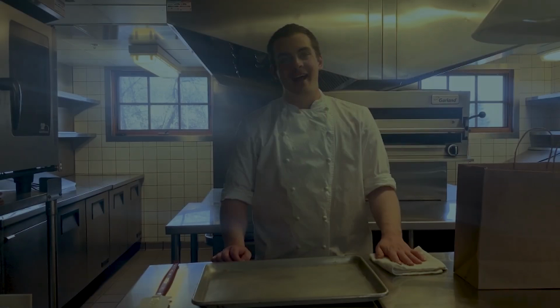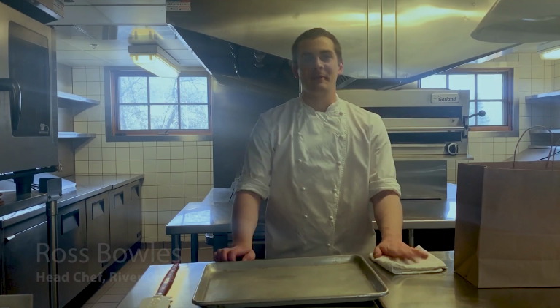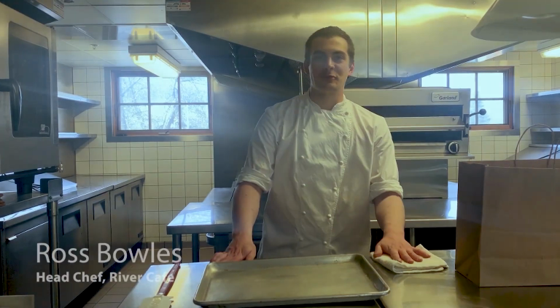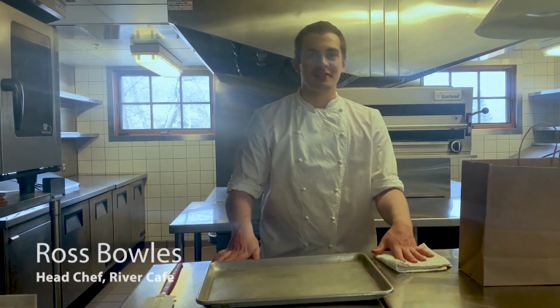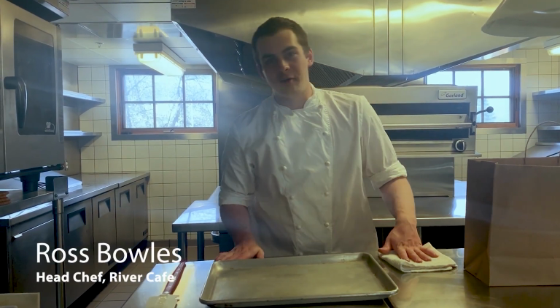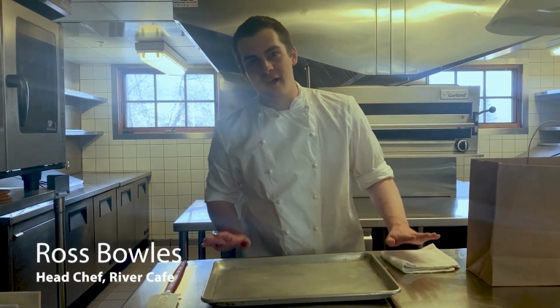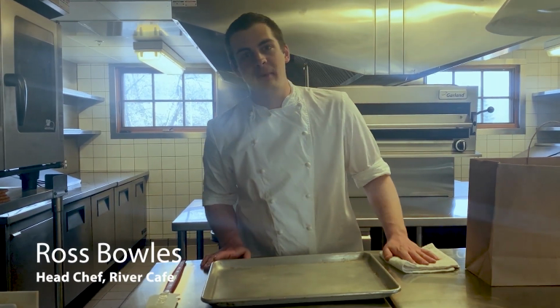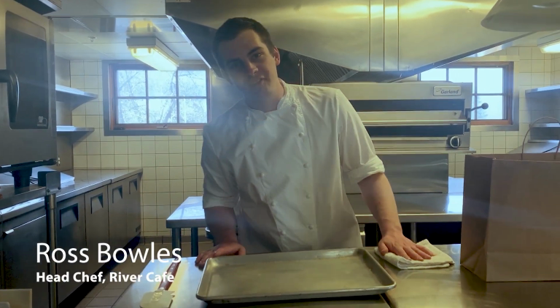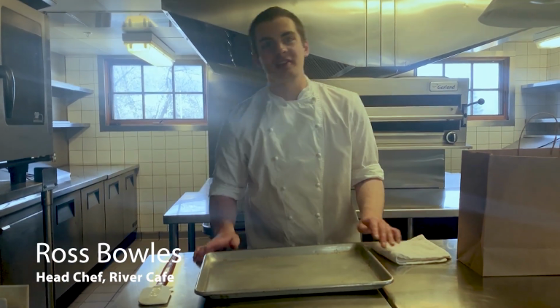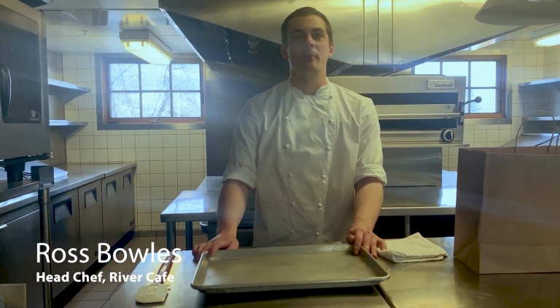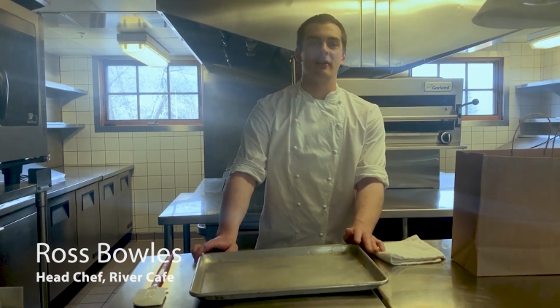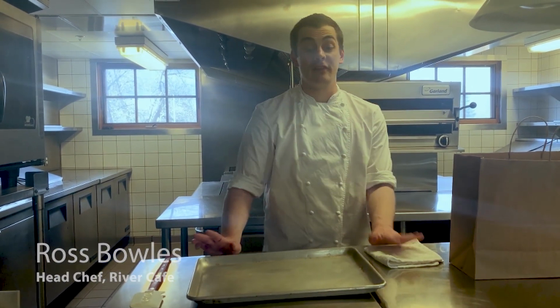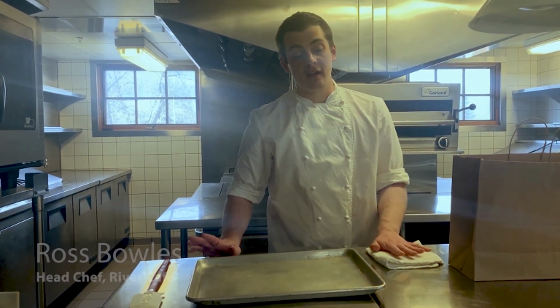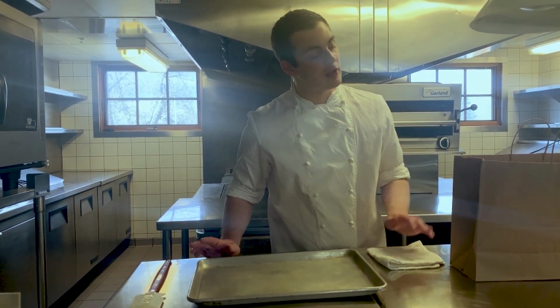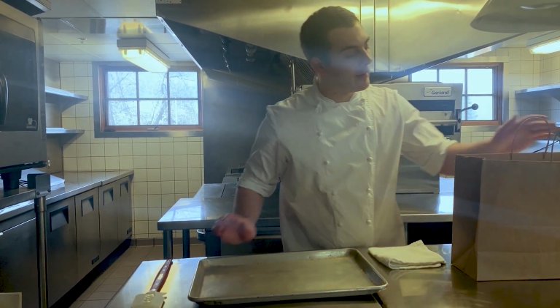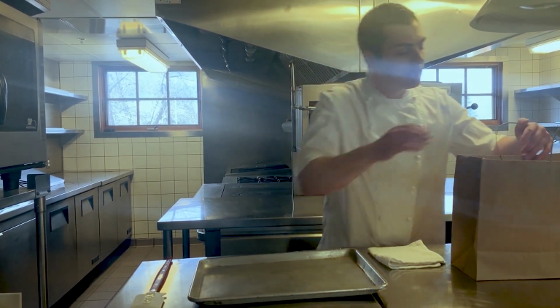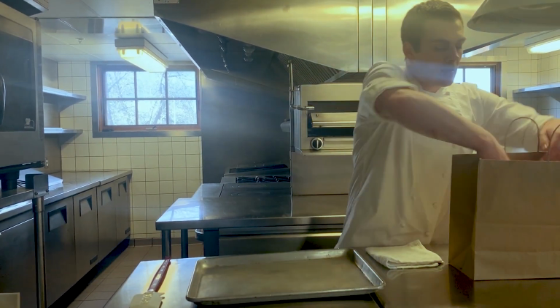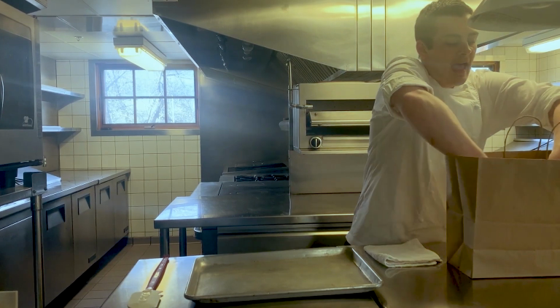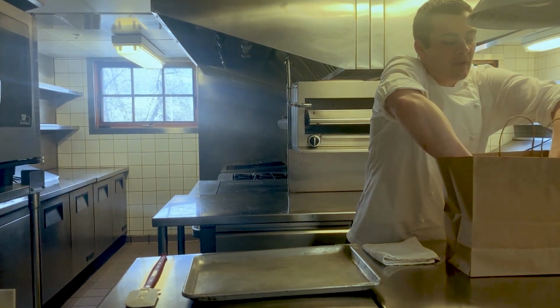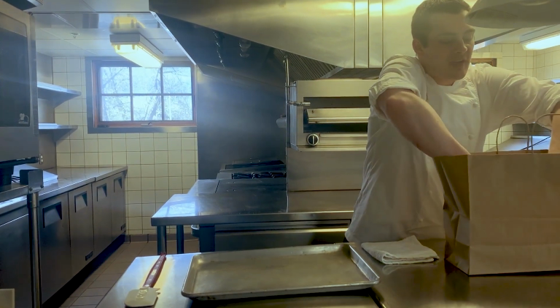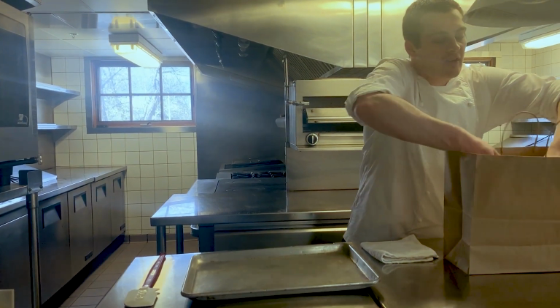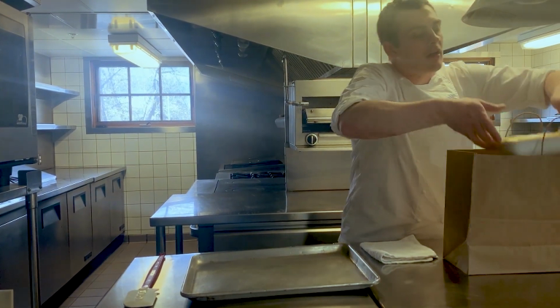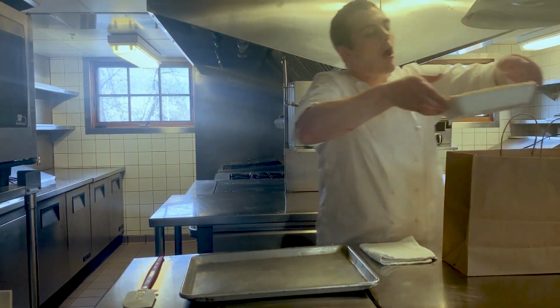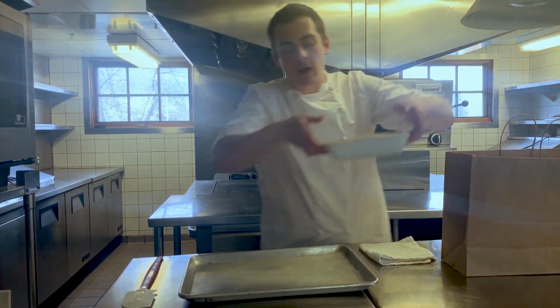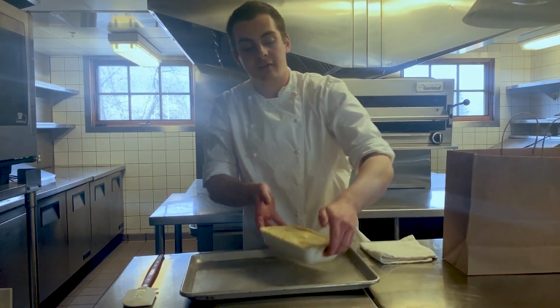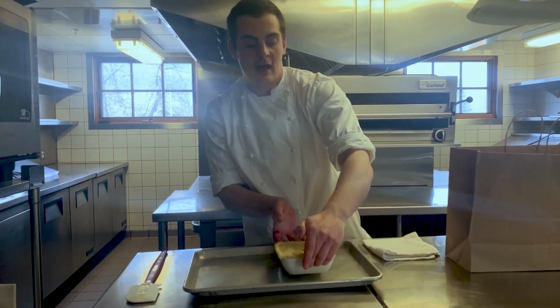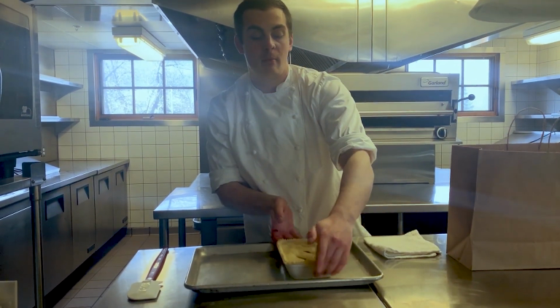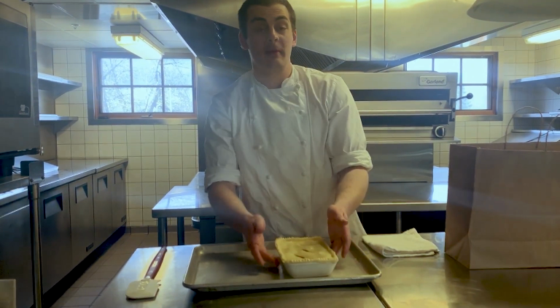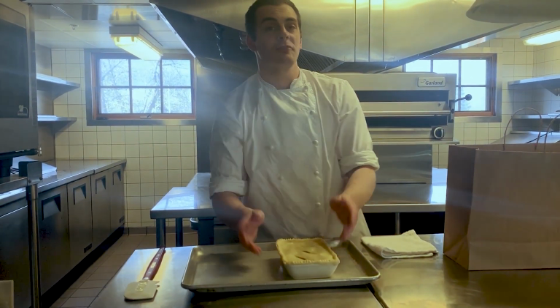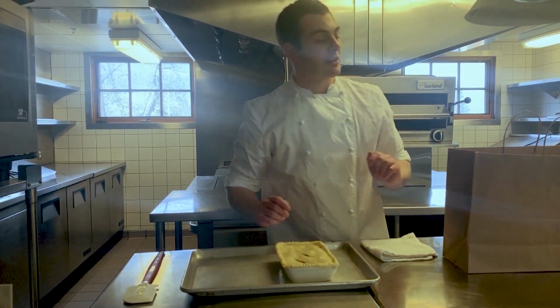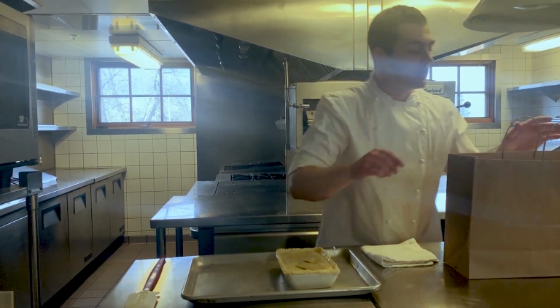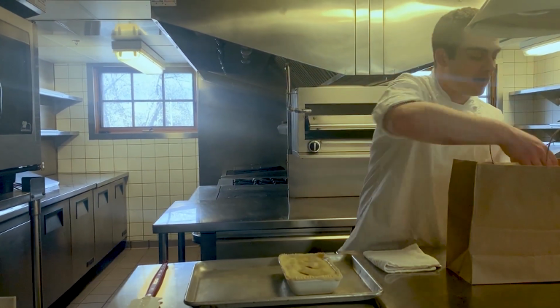Hi, my name is Ross. I'm going to prepare this week's take-home meal. We have the turkey pot pie and also the hog wild boar meatballs with mashed potatoes and gravy.